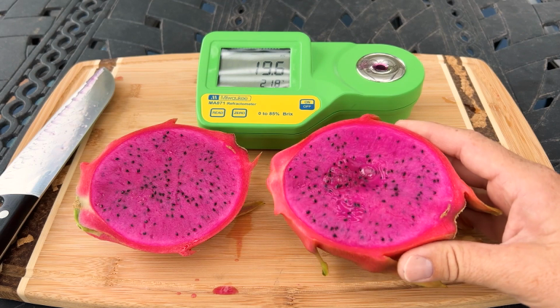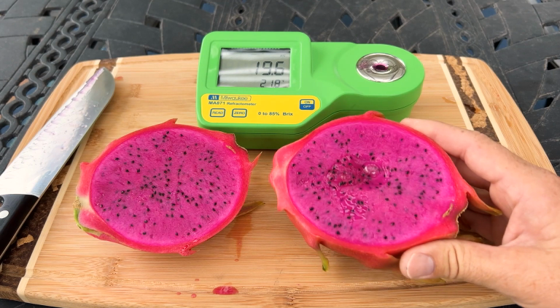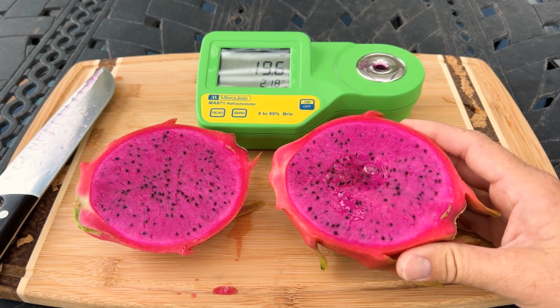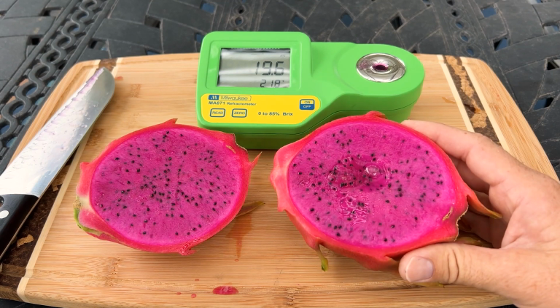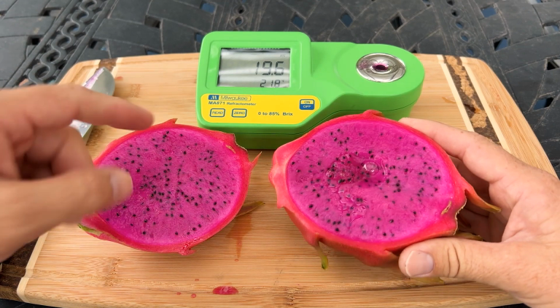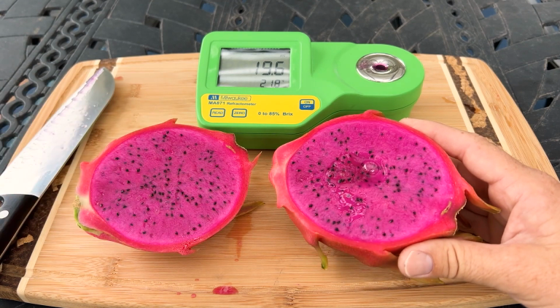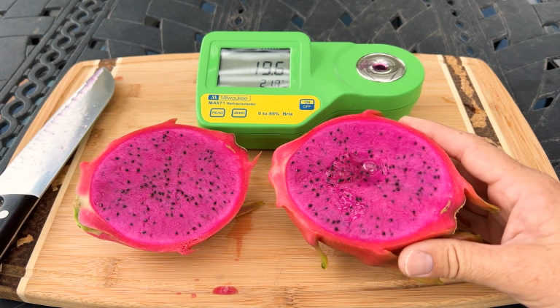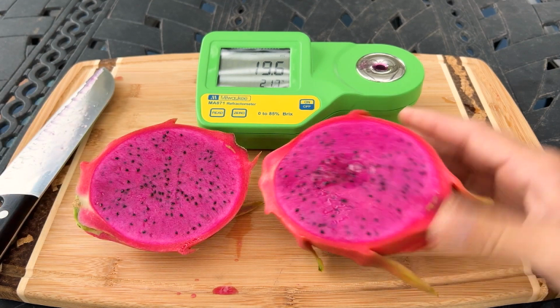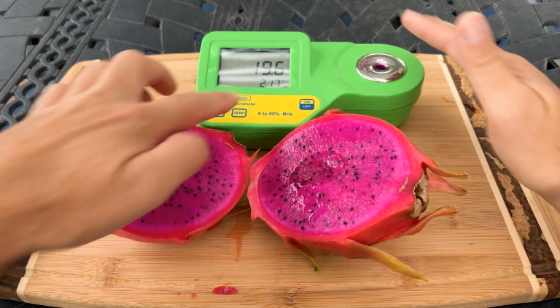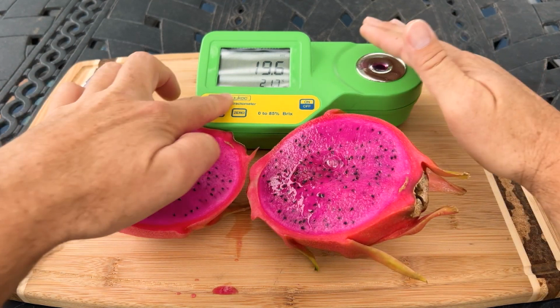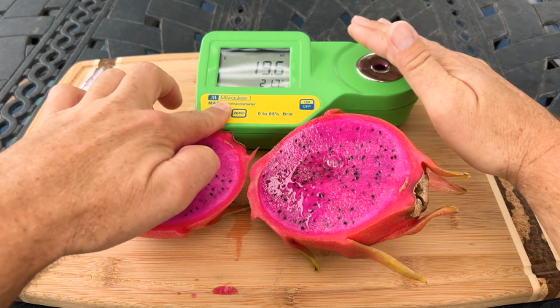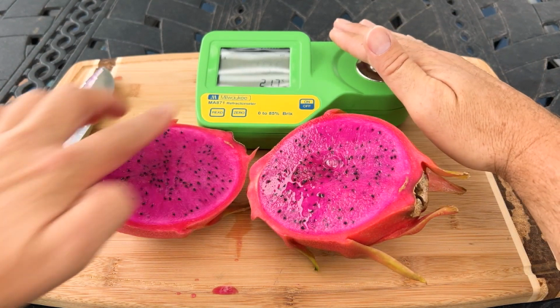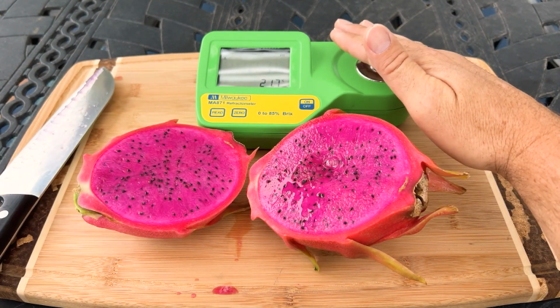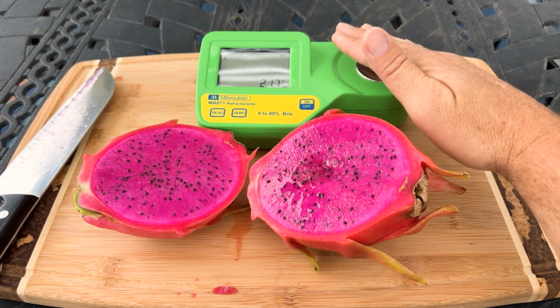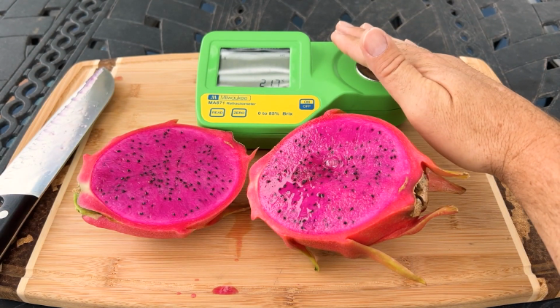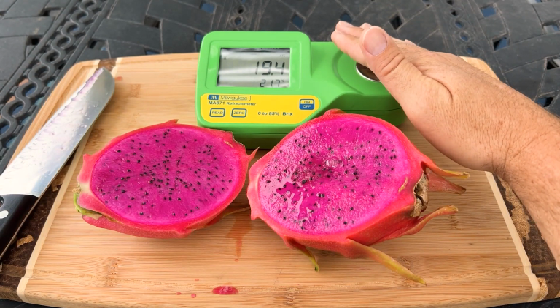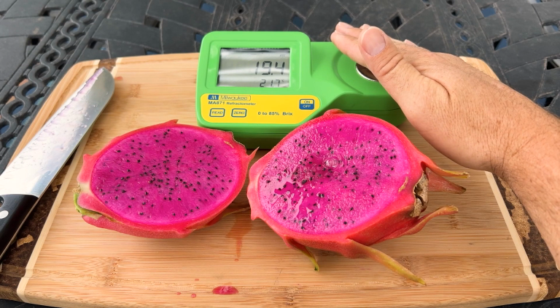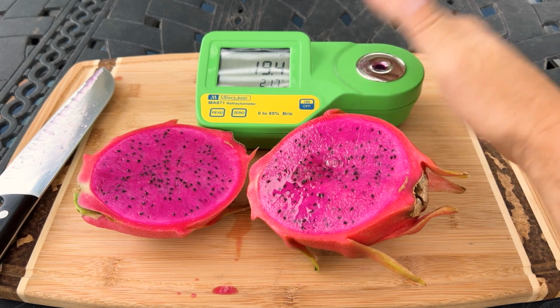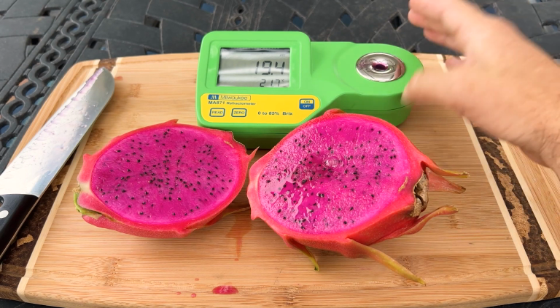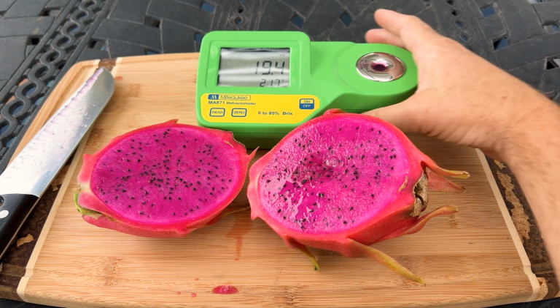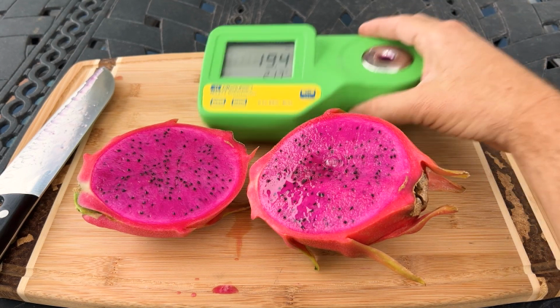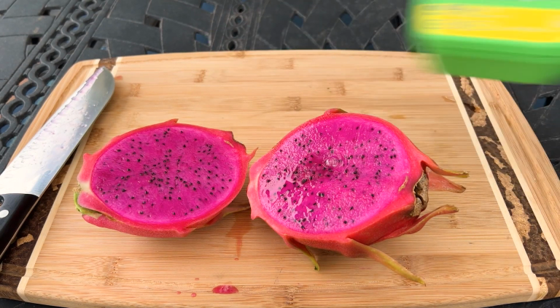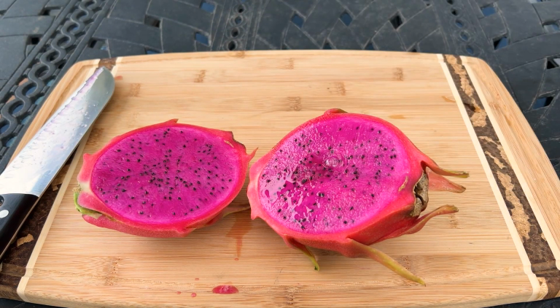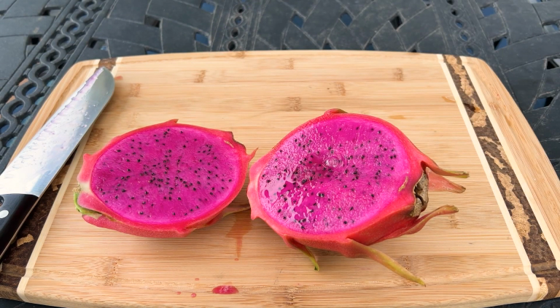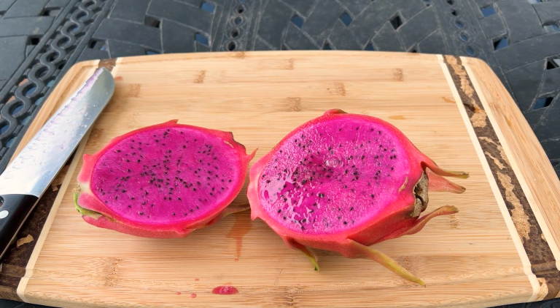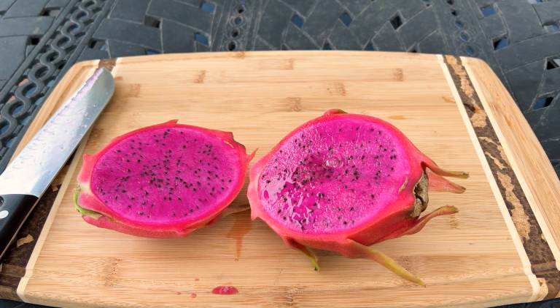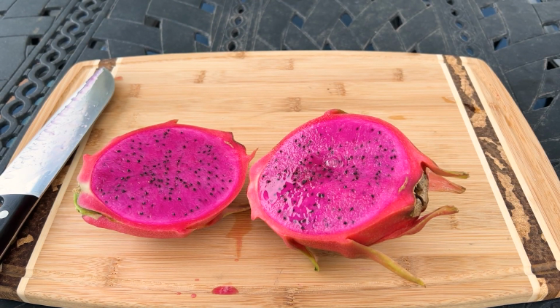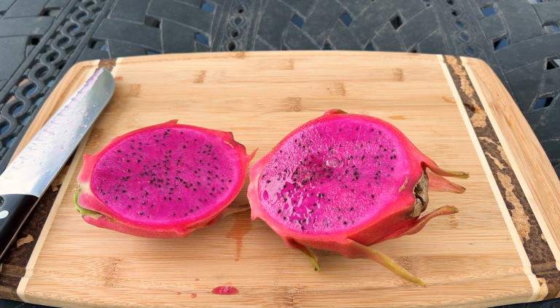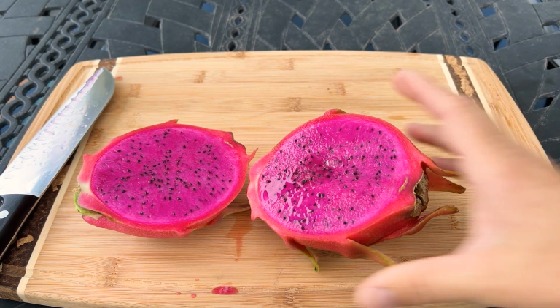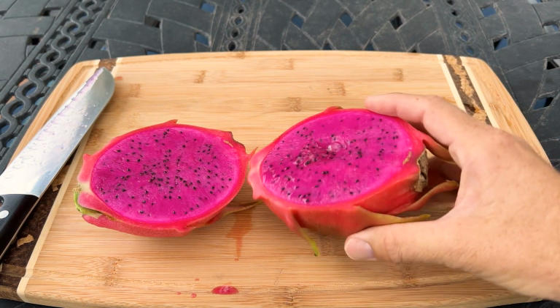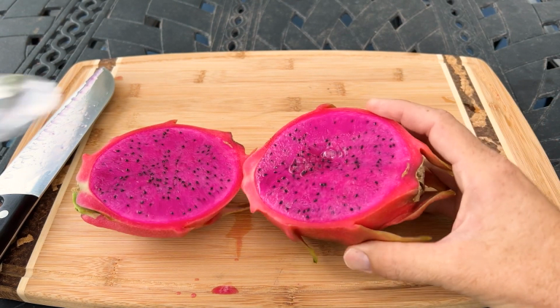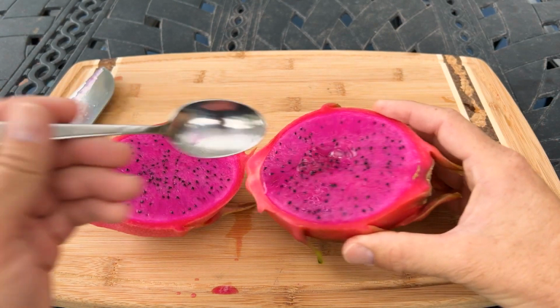19 and 6 tenths — so it's even sweeter than the last fruit: 19.4 versus 19.6. So let's dive in.